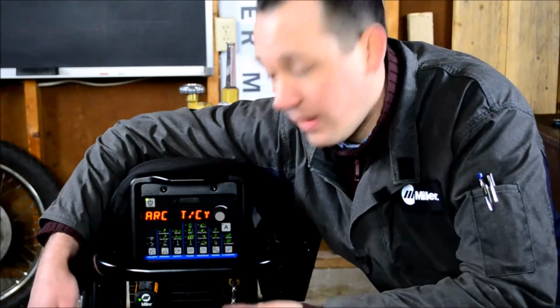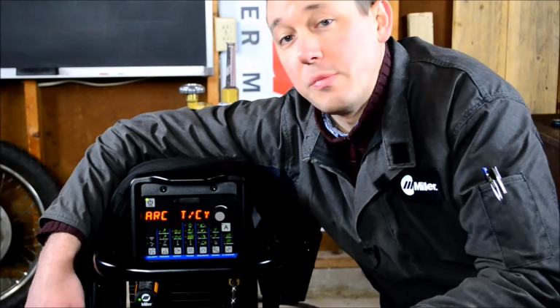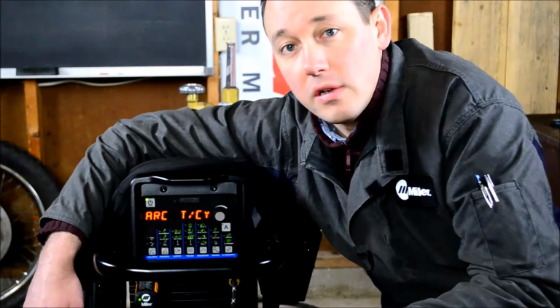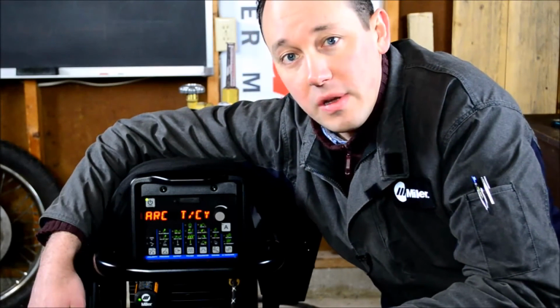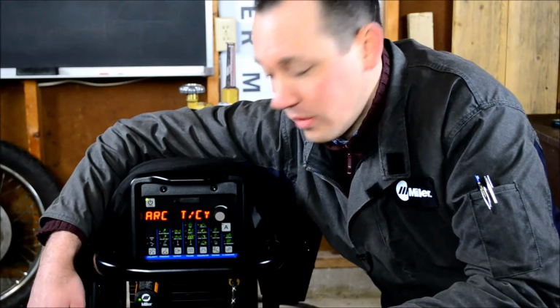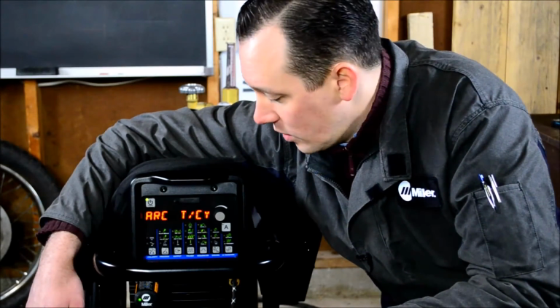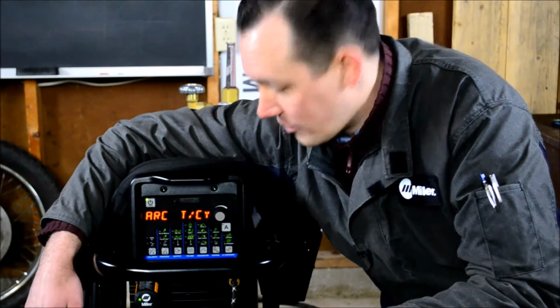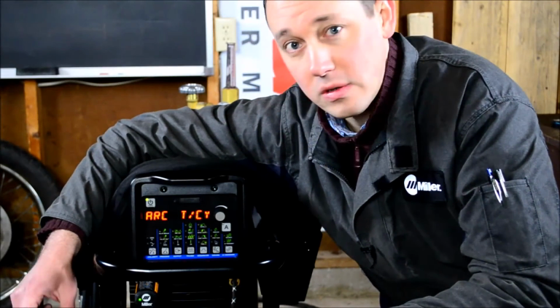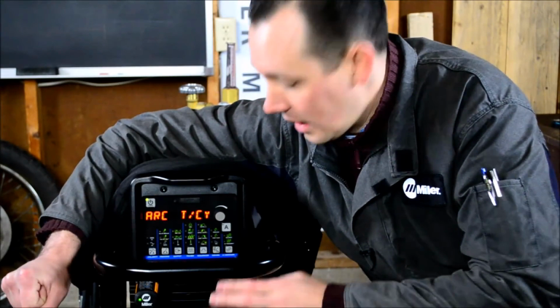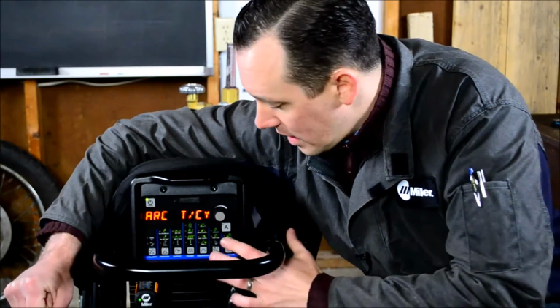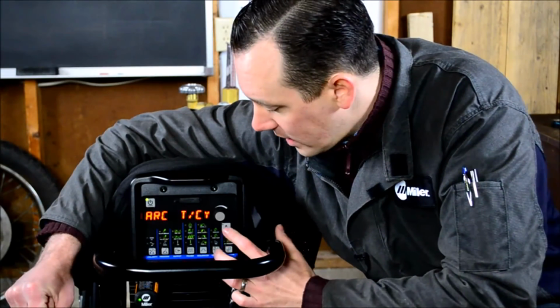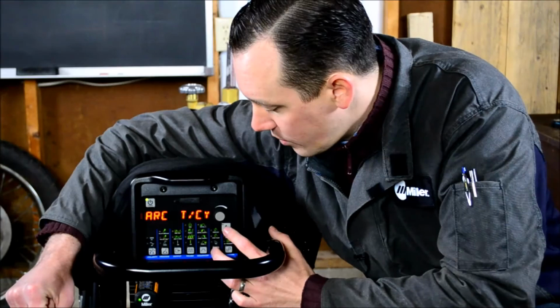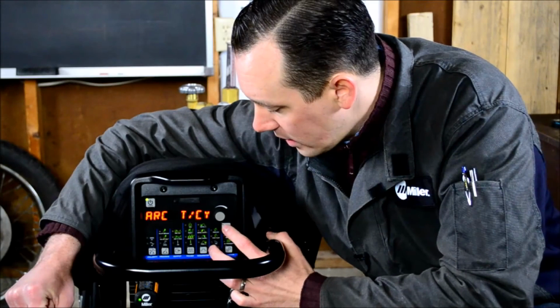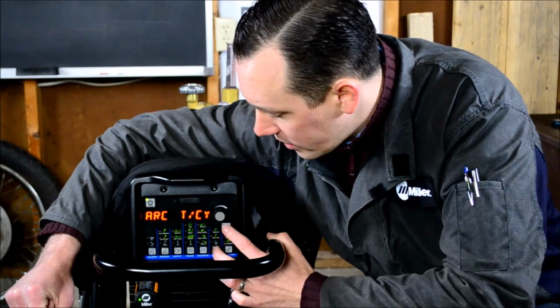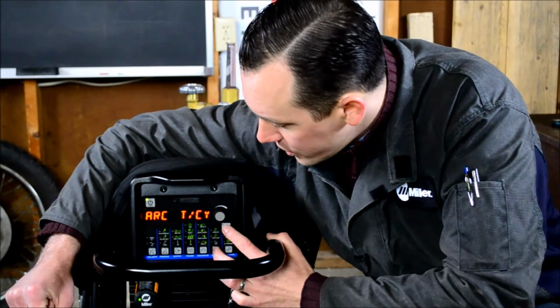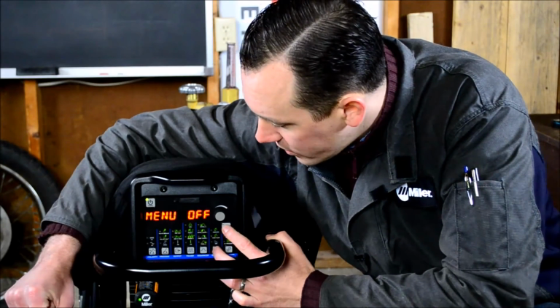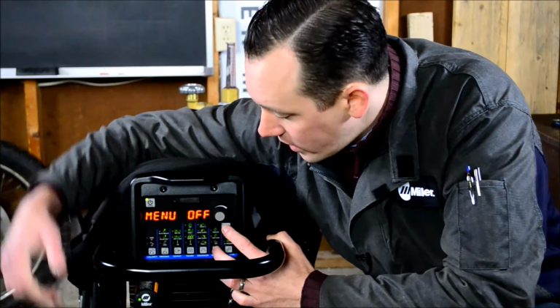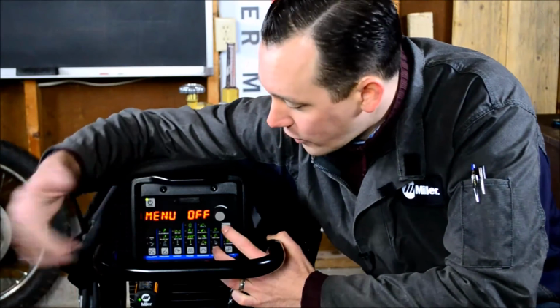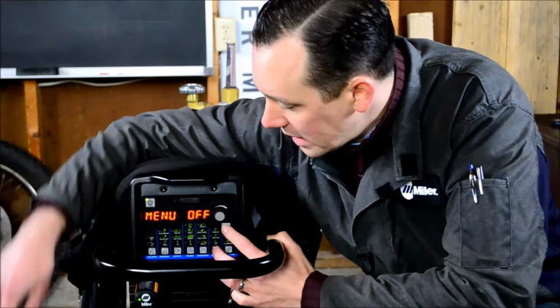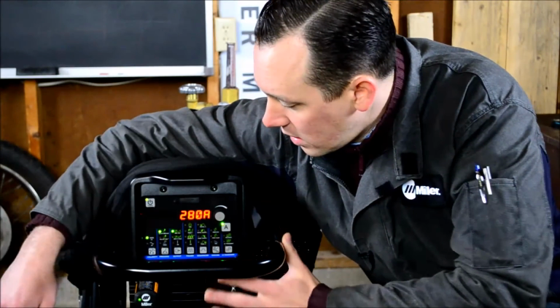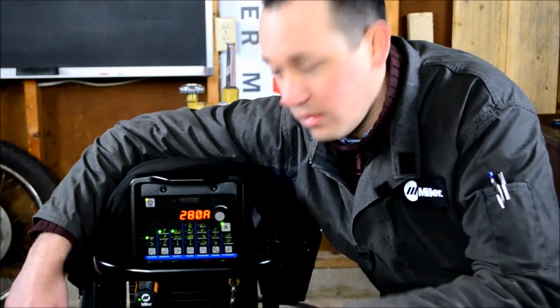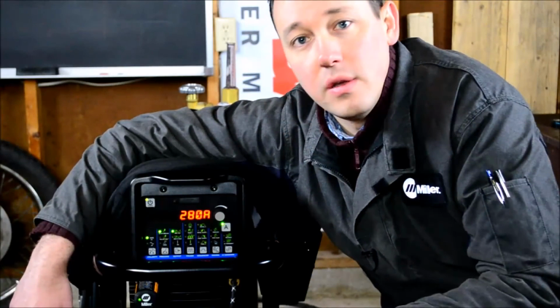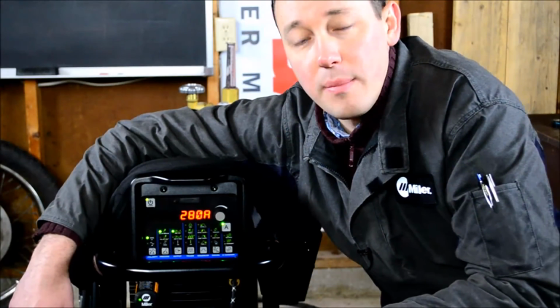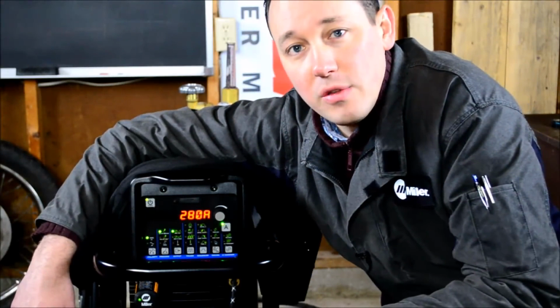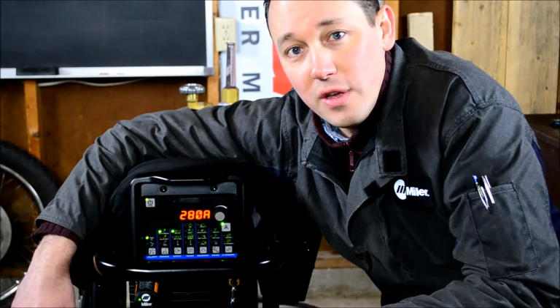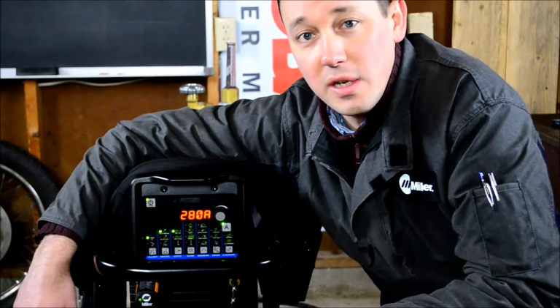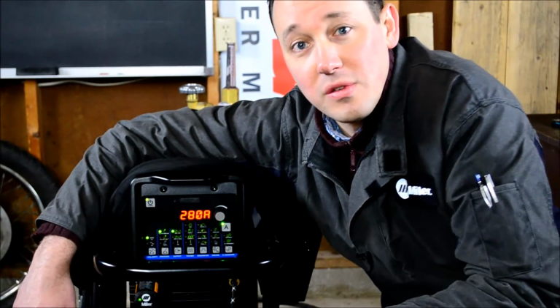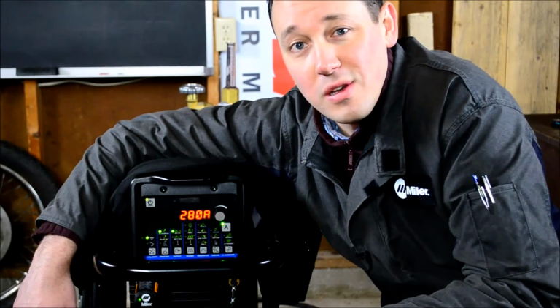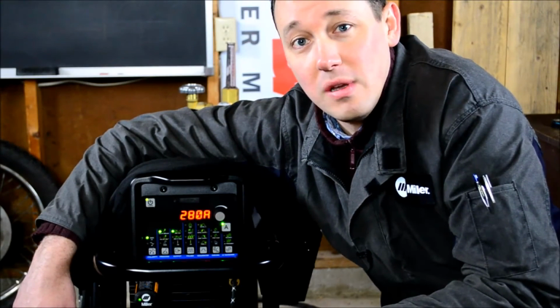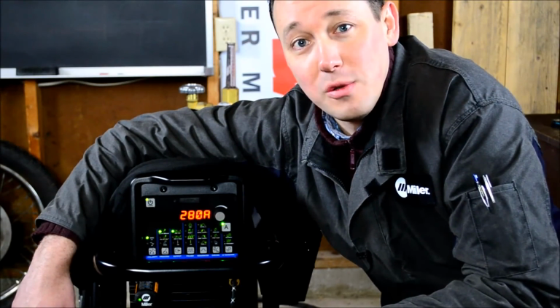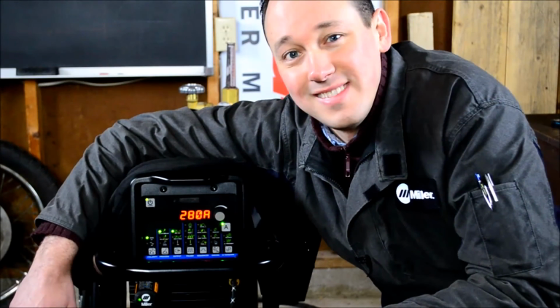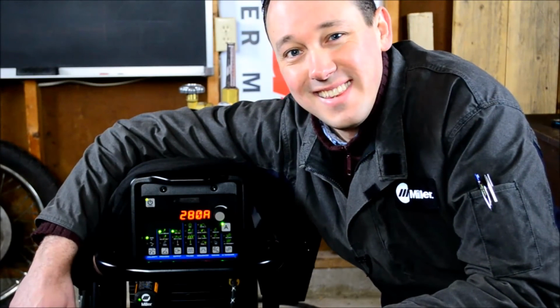That gets us back to arc time and cycle count — we've come full circle. We get out the same way we got in: press the amperage and the gas dig. We don't have to hold it. We get right back out to the interface and we're ready to weld instead of talking about menus. Thanks.